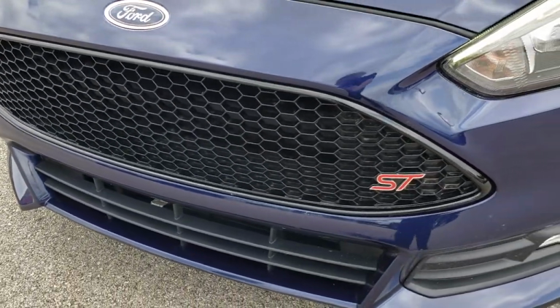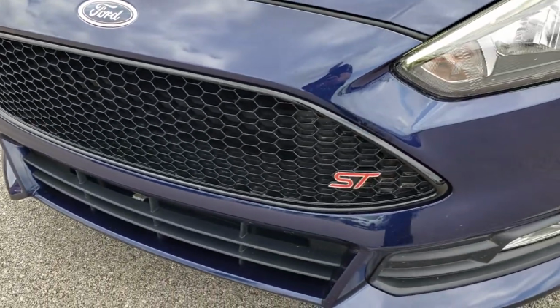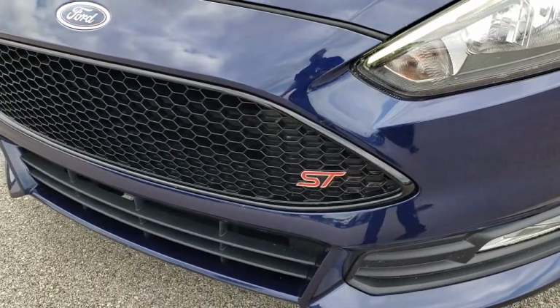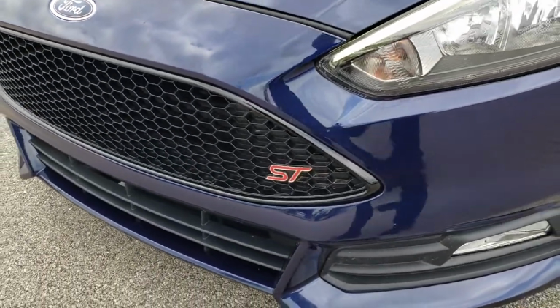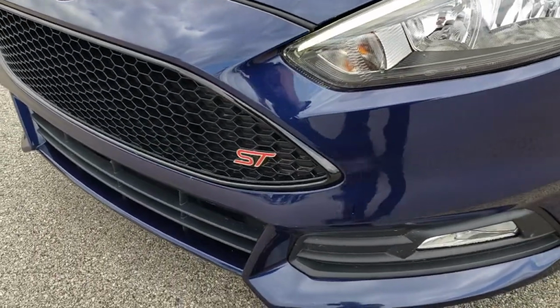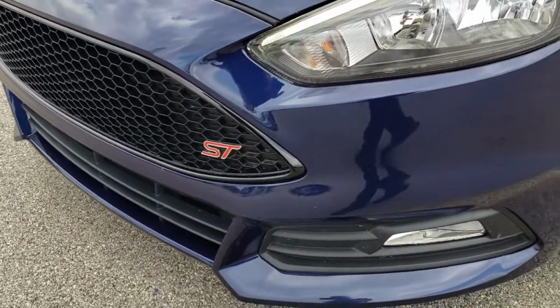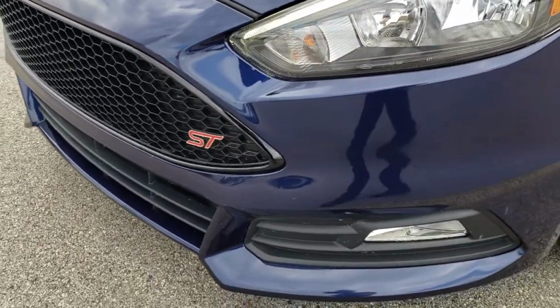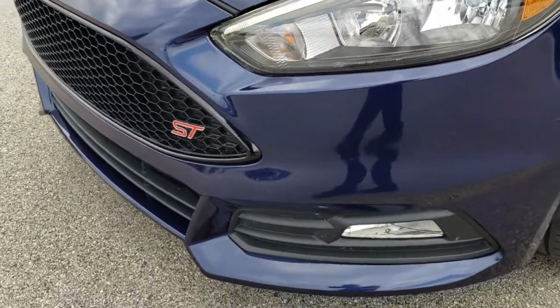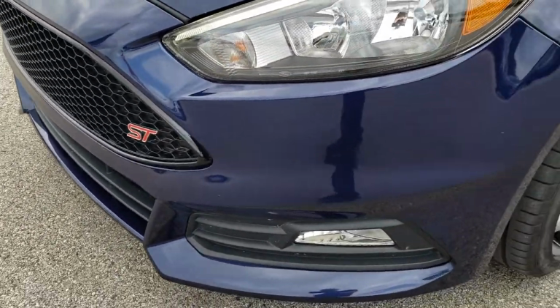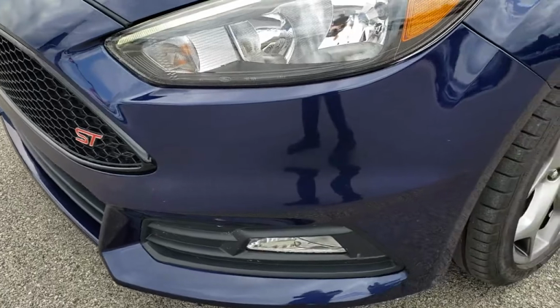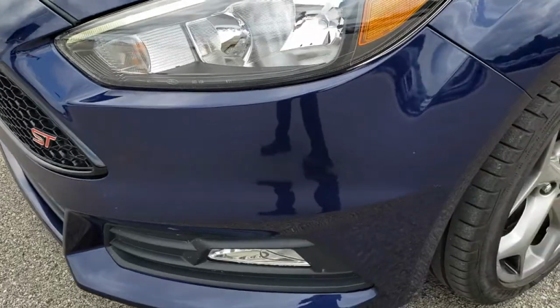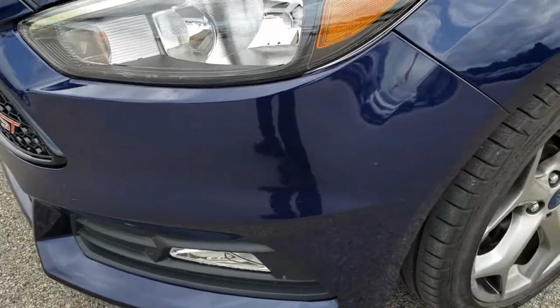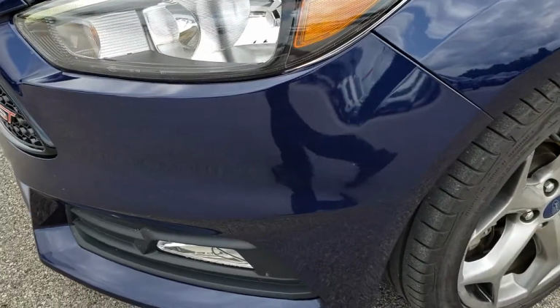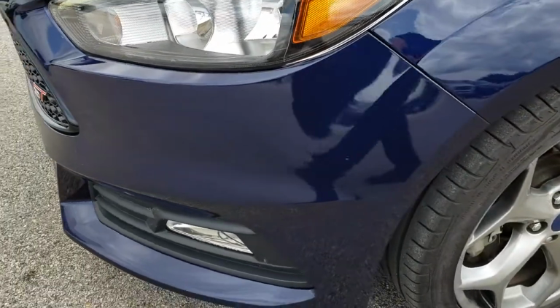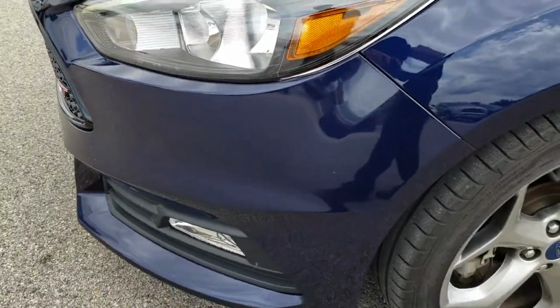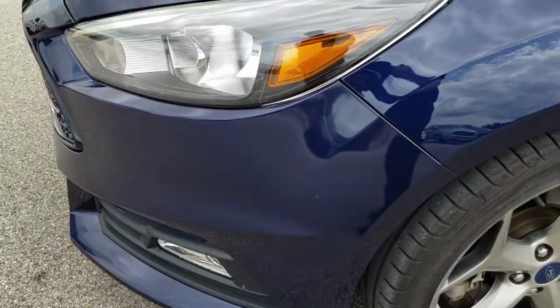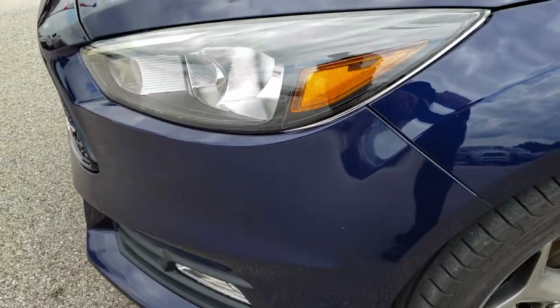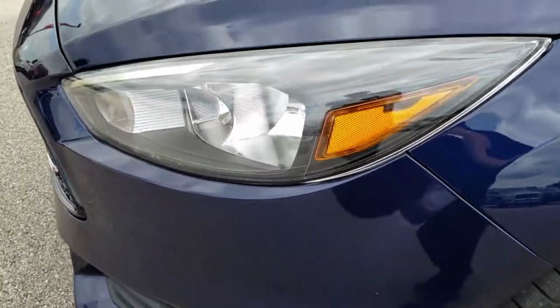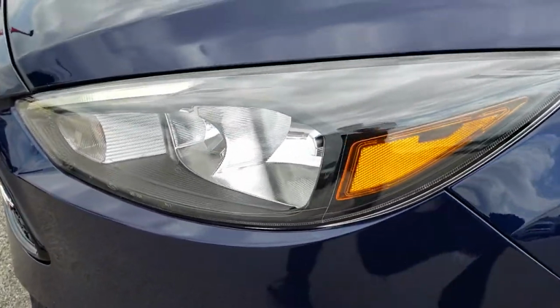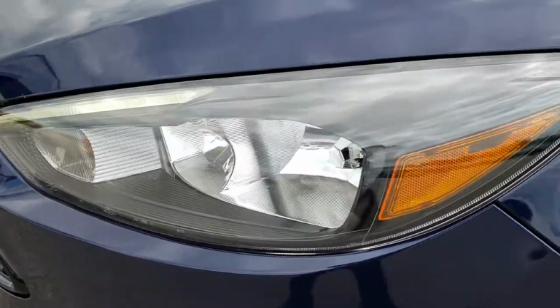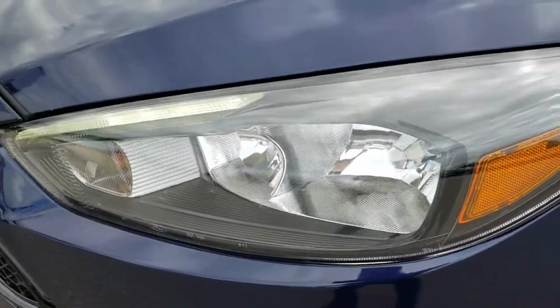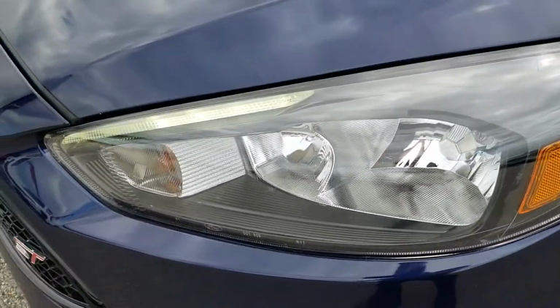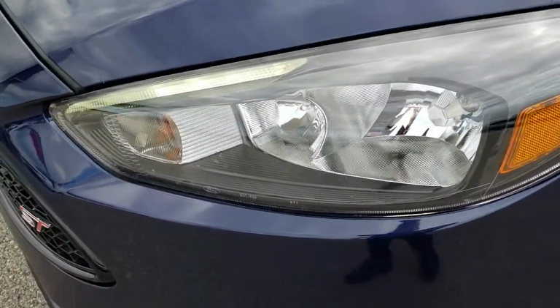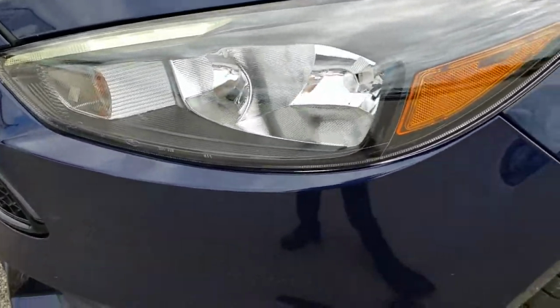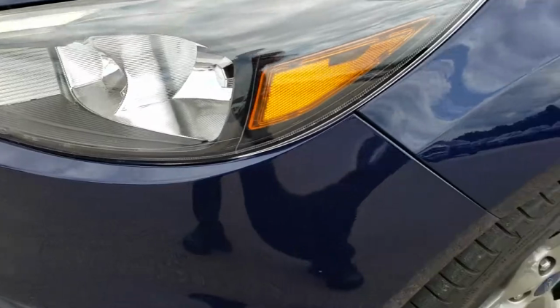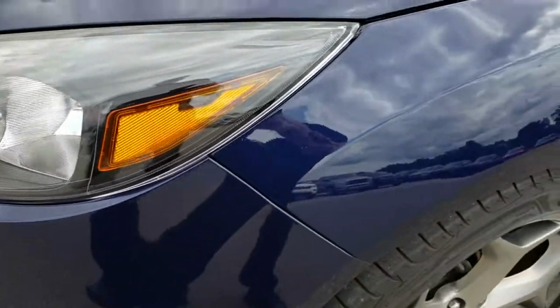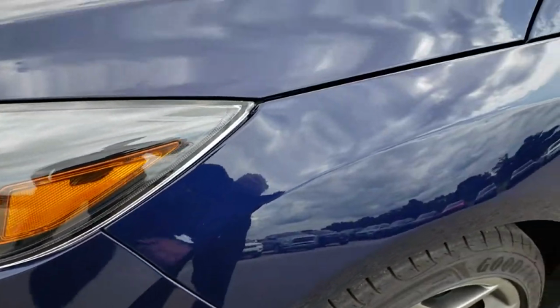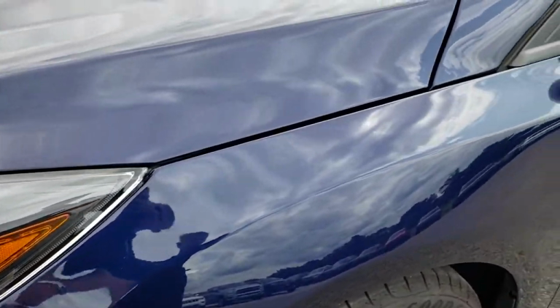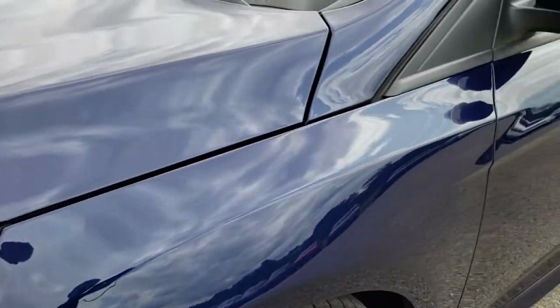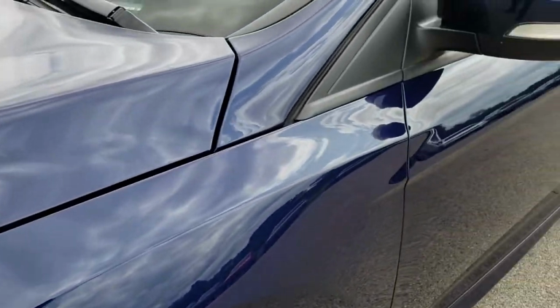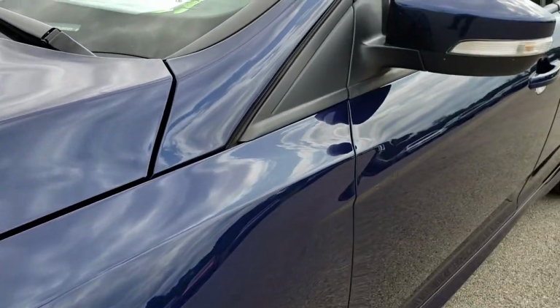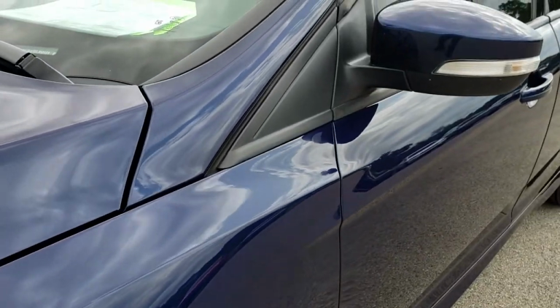The front grille has no dents, dings, or cracks in it. The front bumper is in really nice condition as well. Those headlights are nice and clean. The color is Kona Blue metallic.